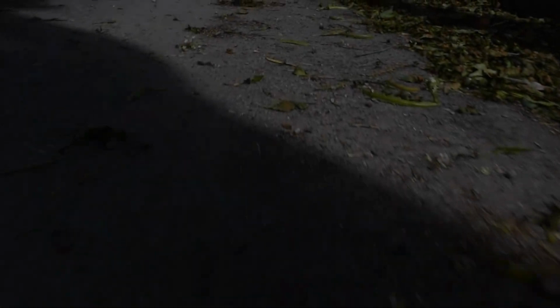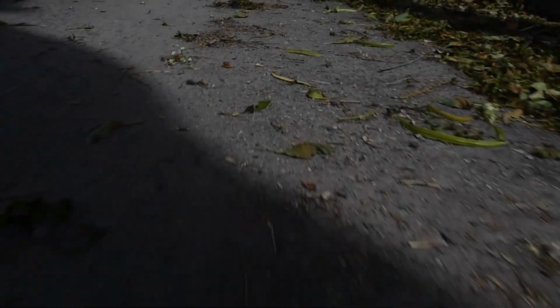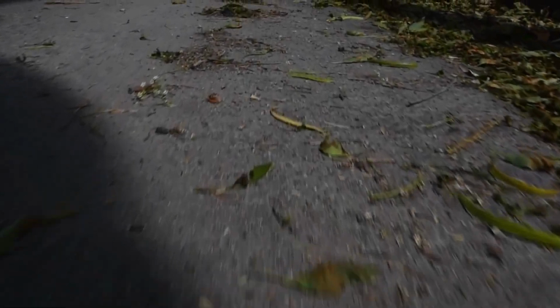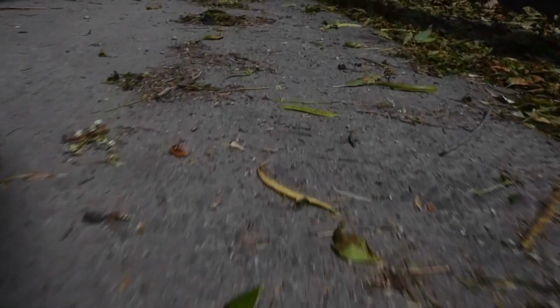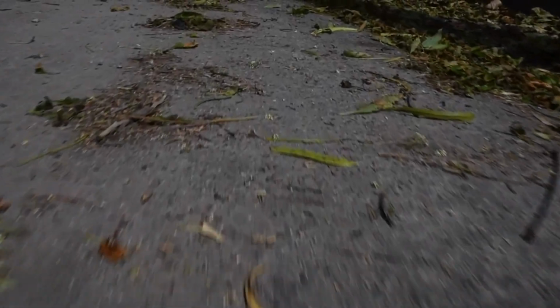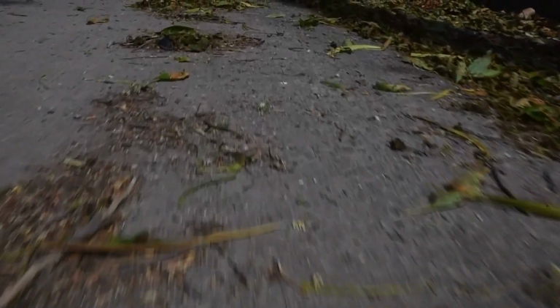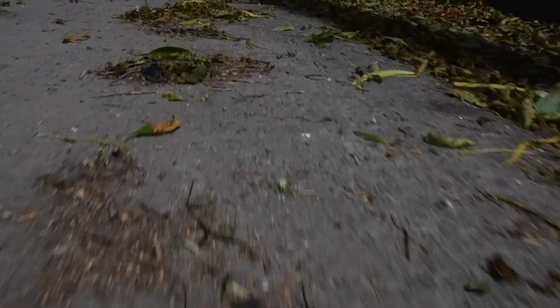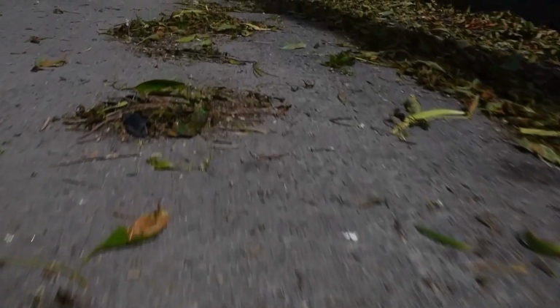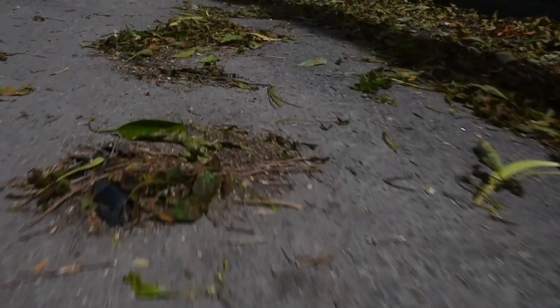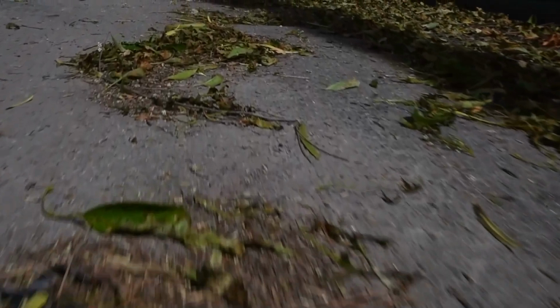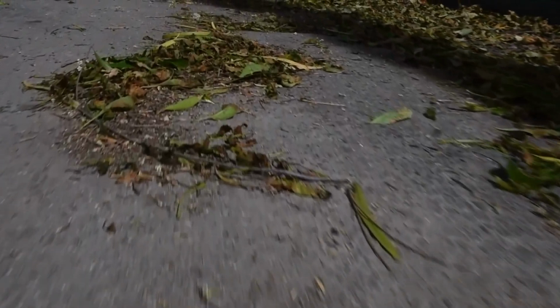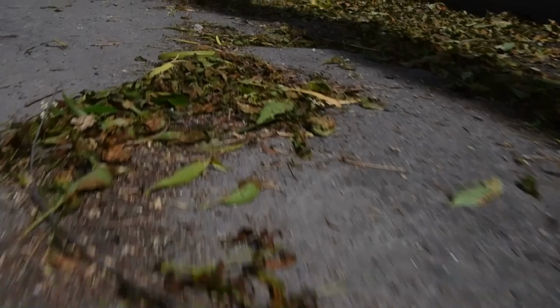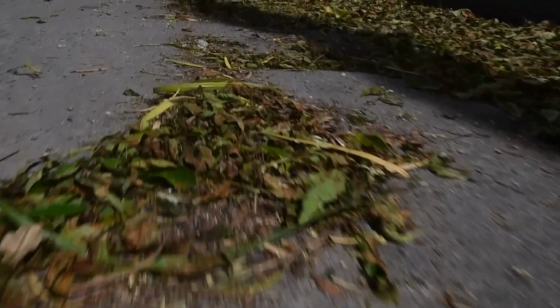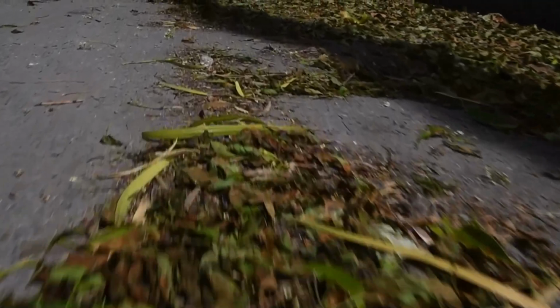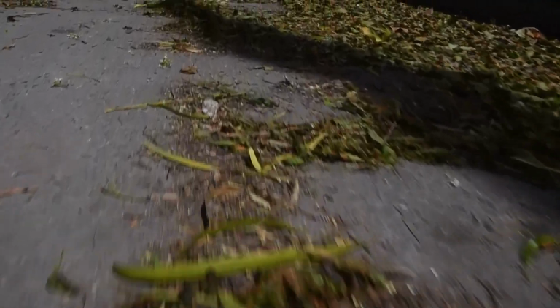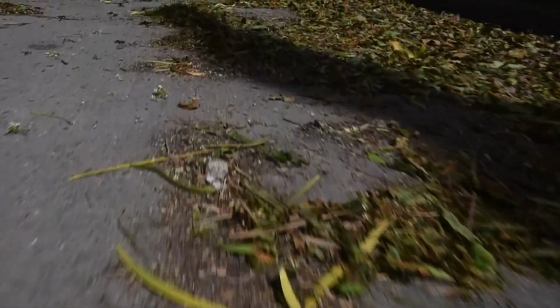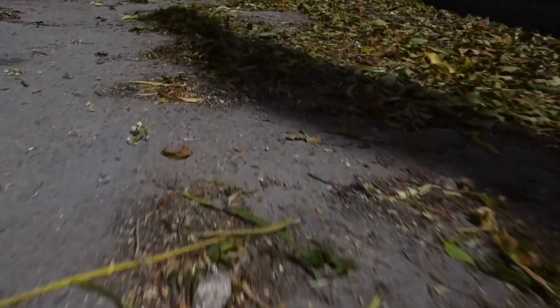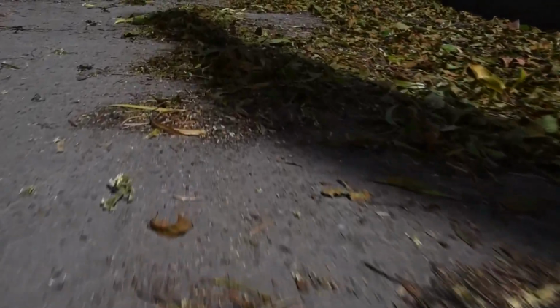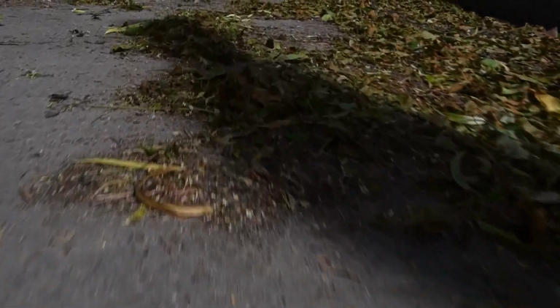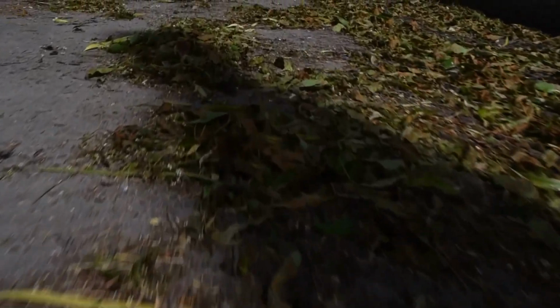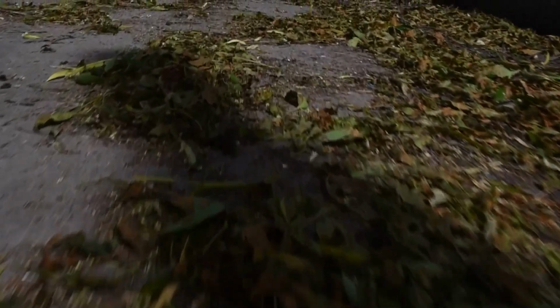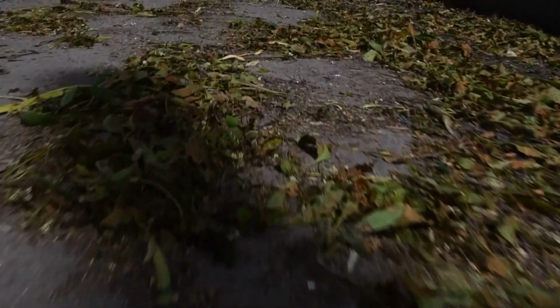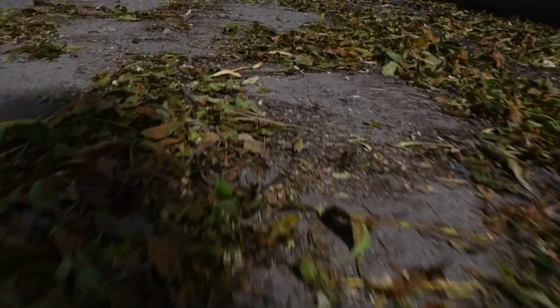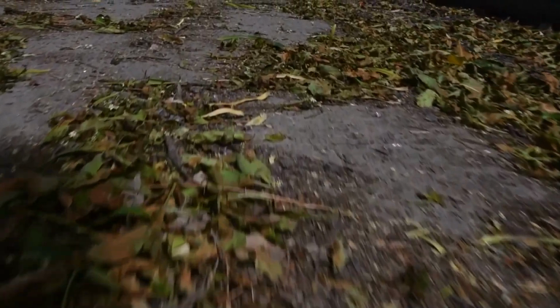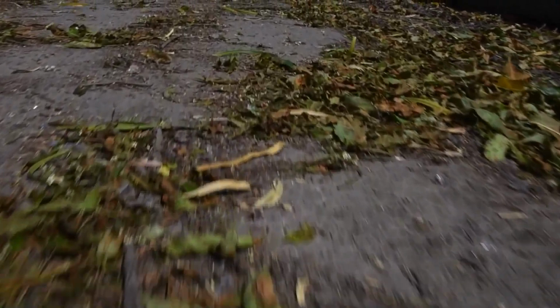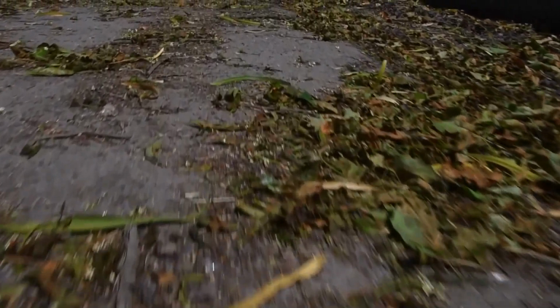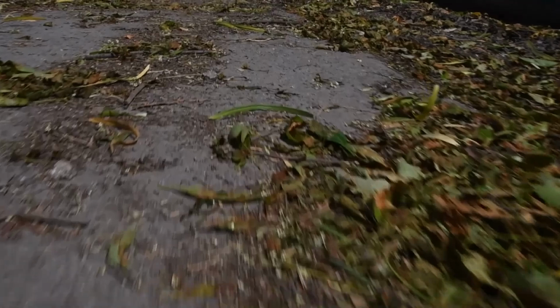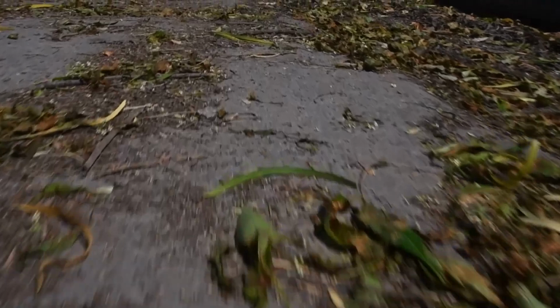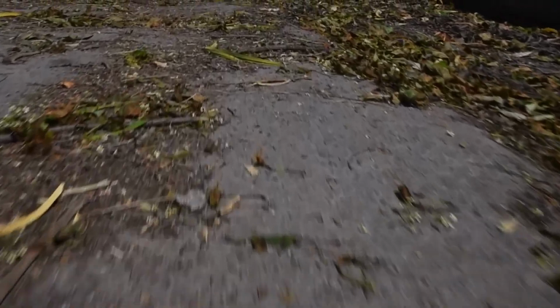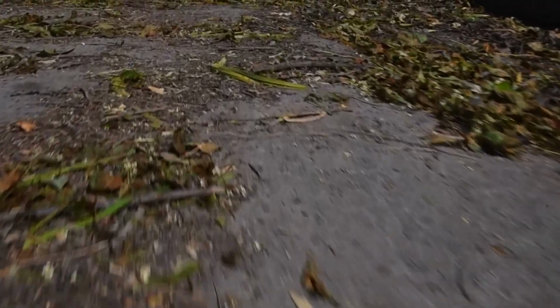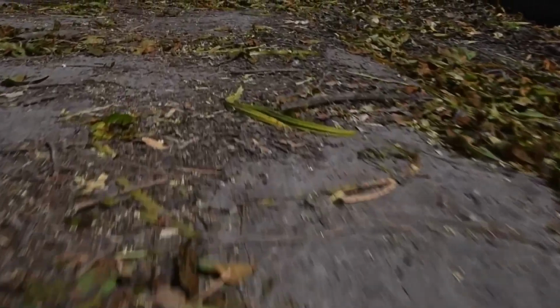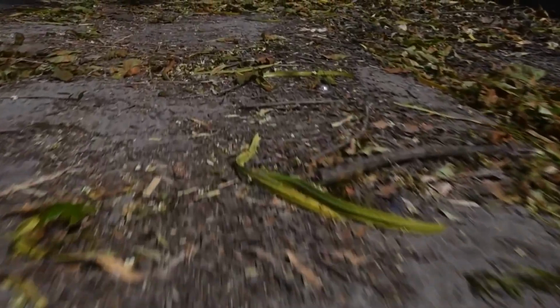Do you ever ride in dirty bike lanes or on roadsides full of debris, dirt, glass, nails, and leaves? Wouldn't it be nice to have a convenient way to clean the pavement where we ride?